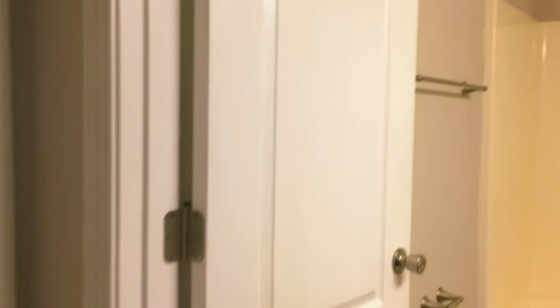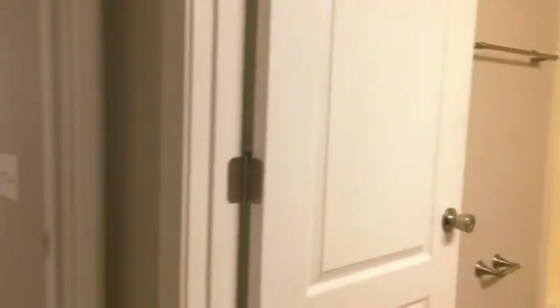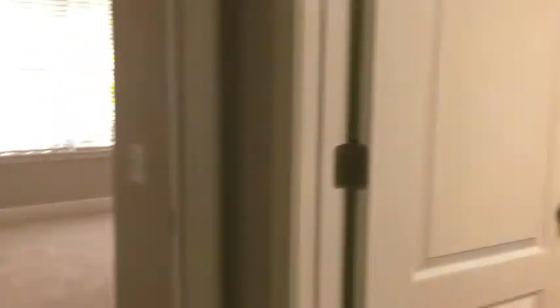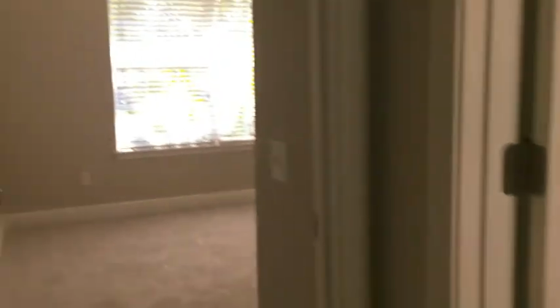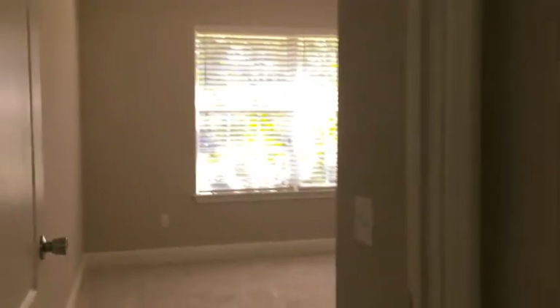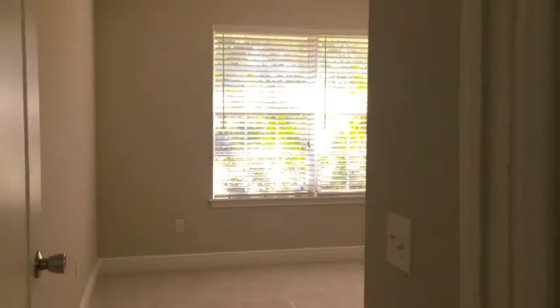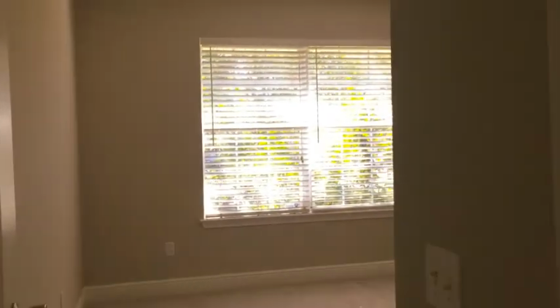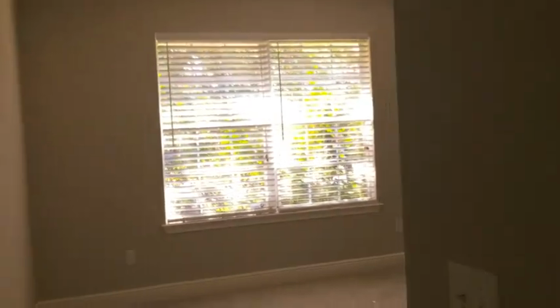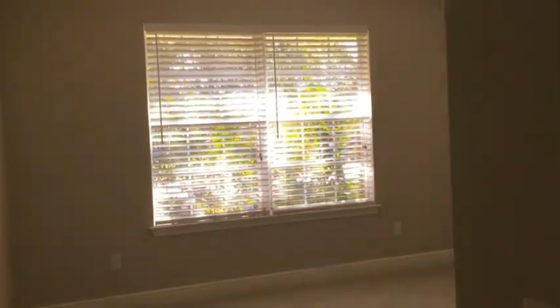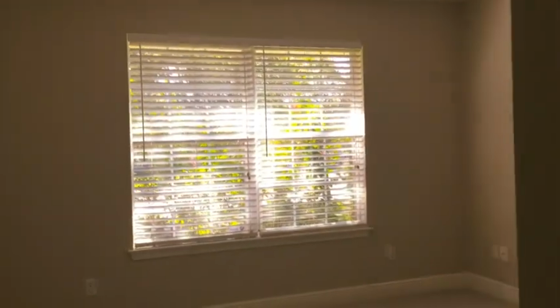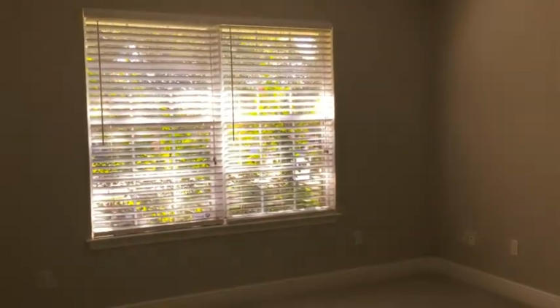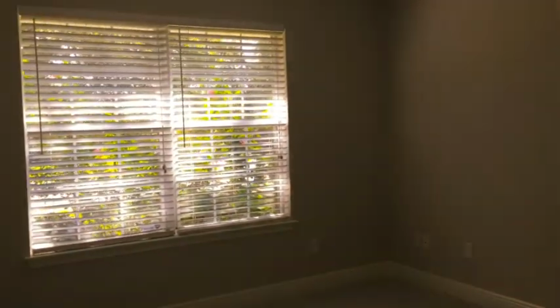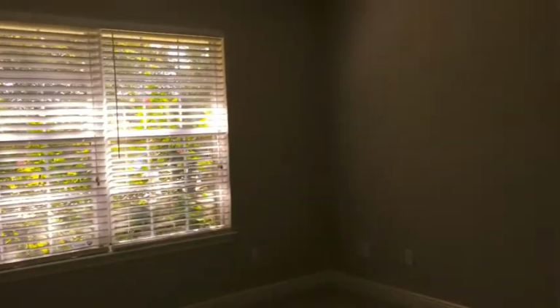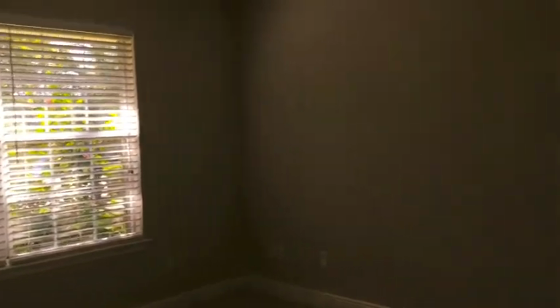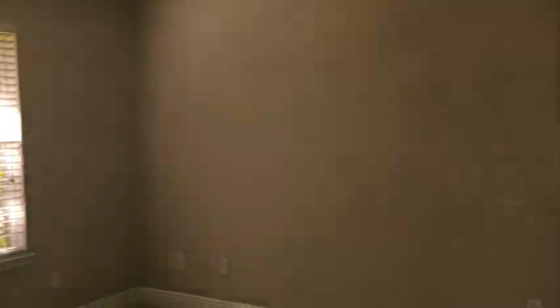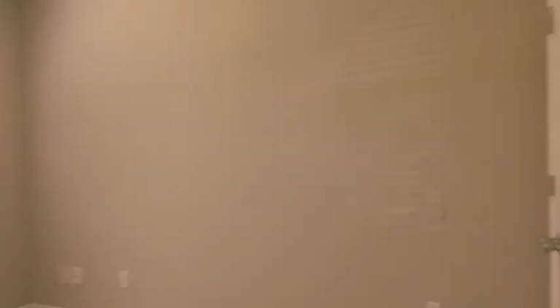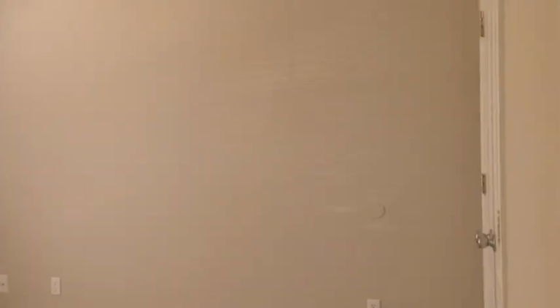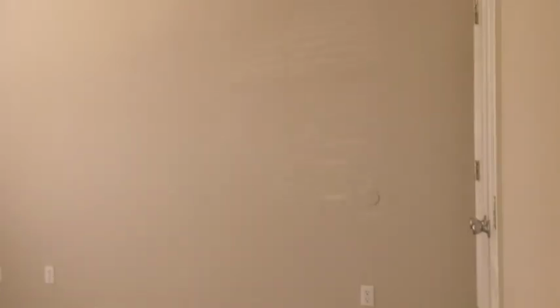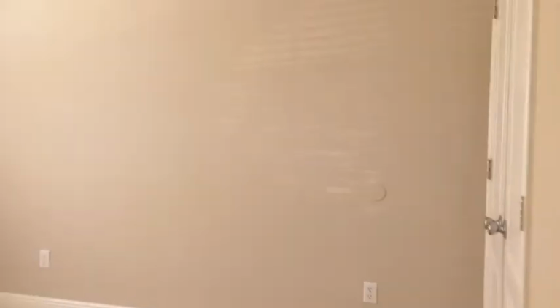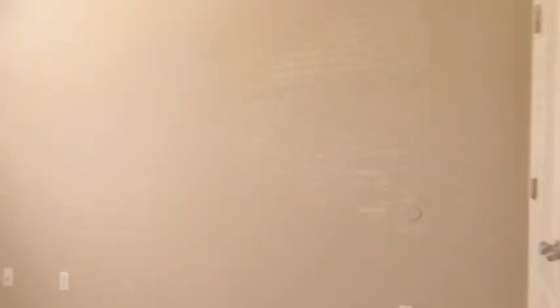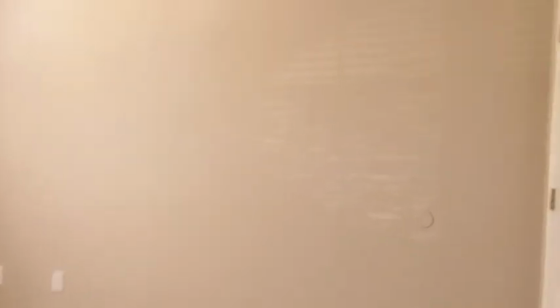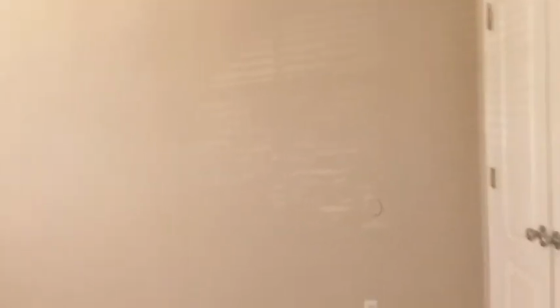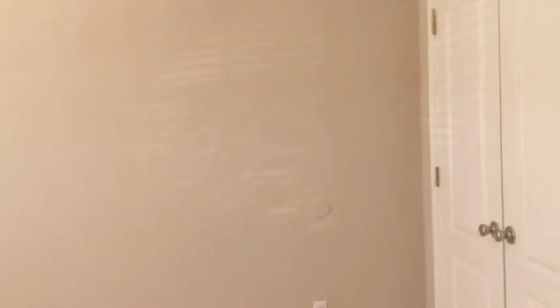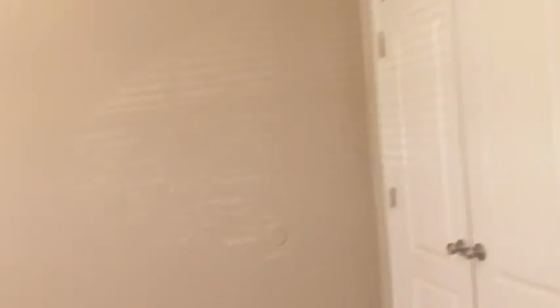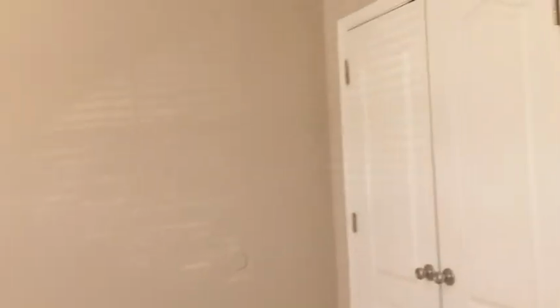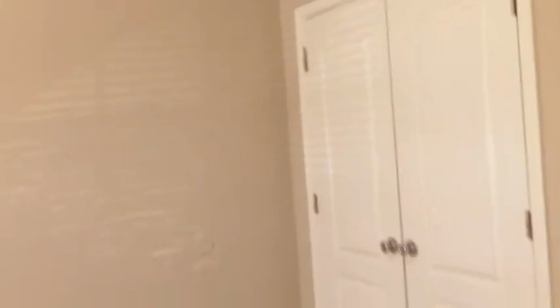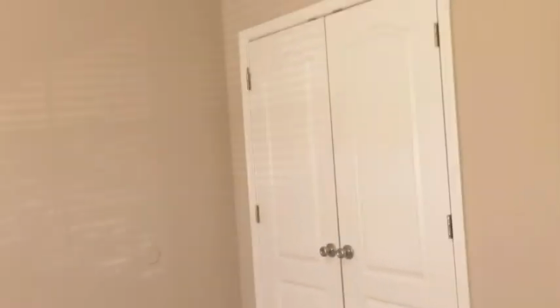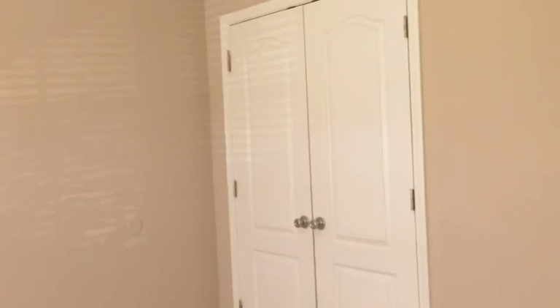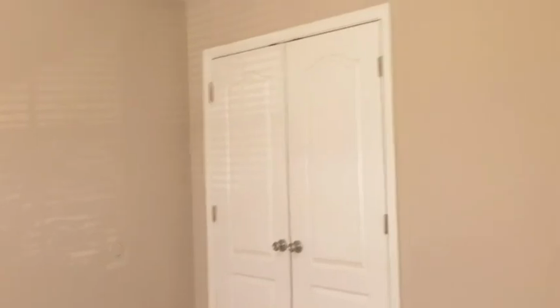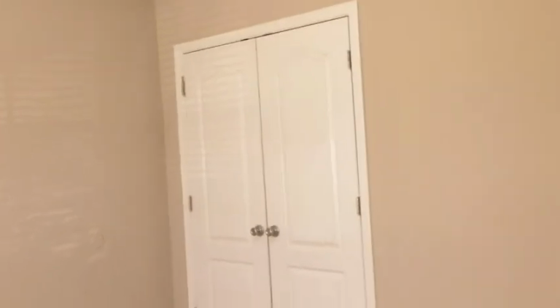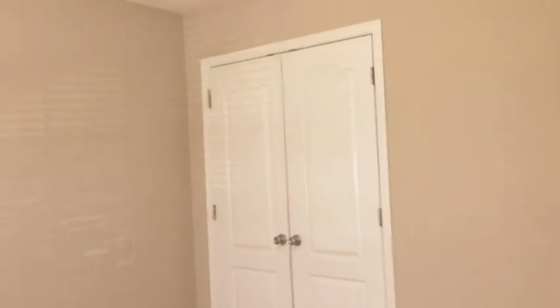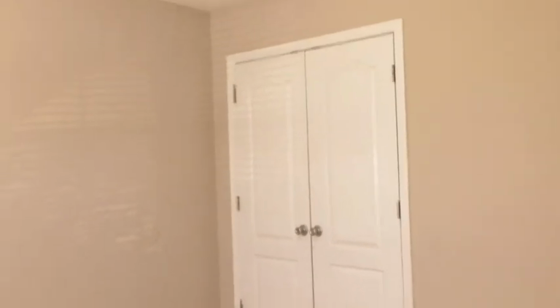Going down the hallway to the front we'll come to the second of the bedrooms. We do have a nice large window for some good natural lighting, and a two-door closet there.